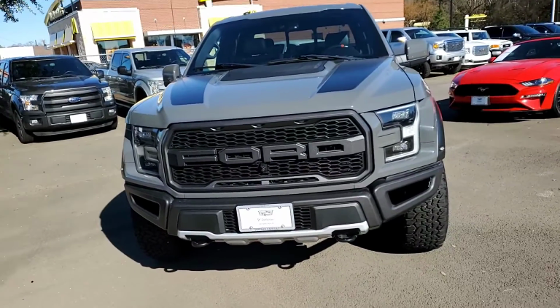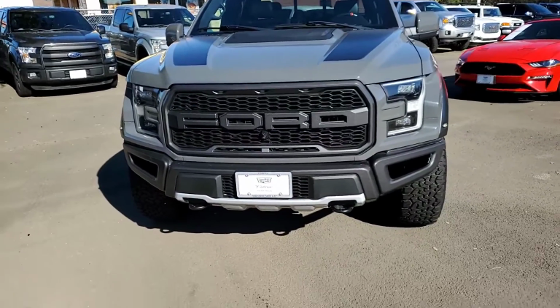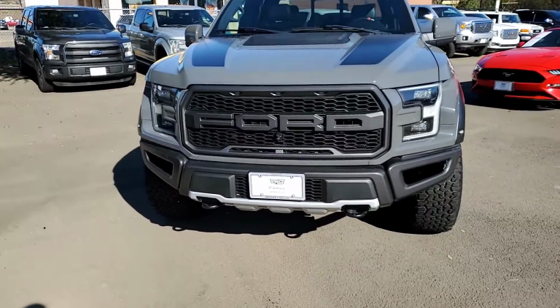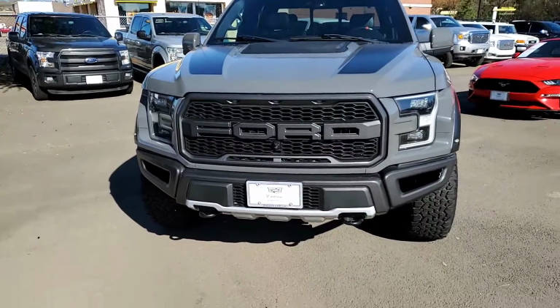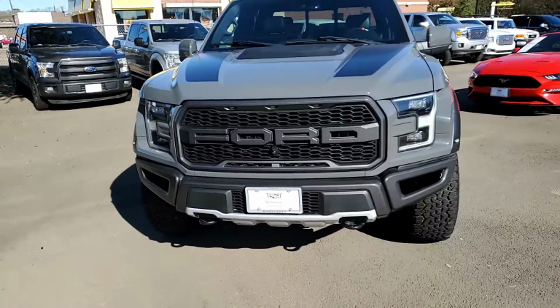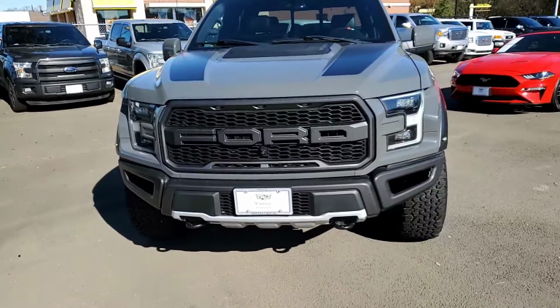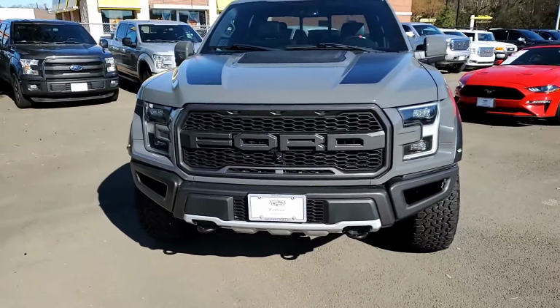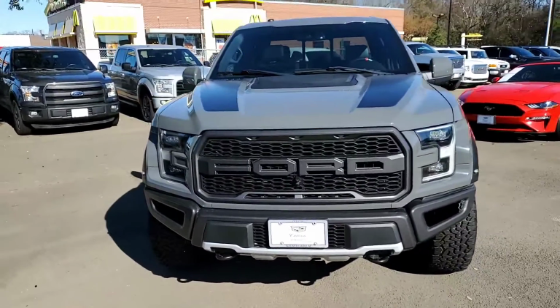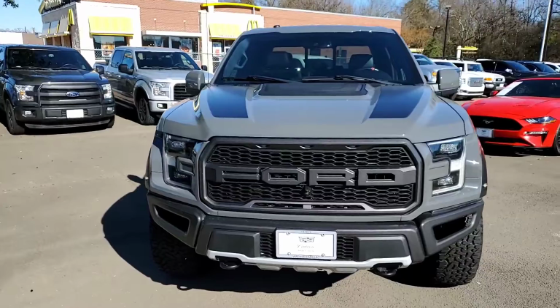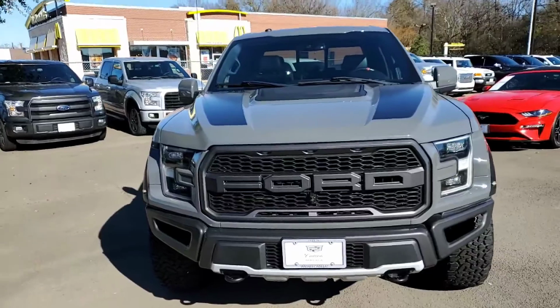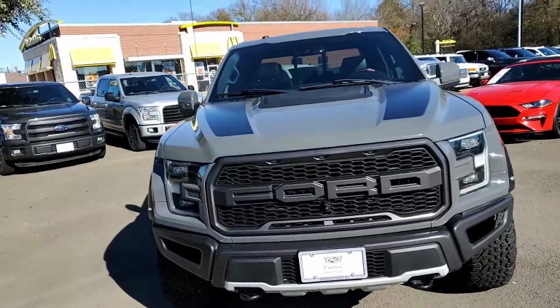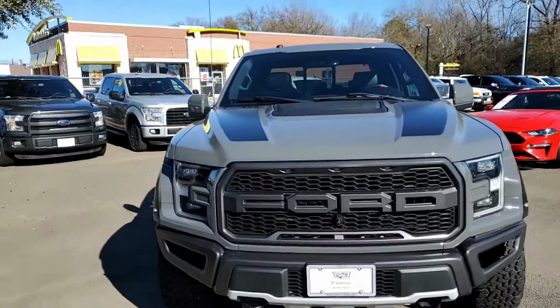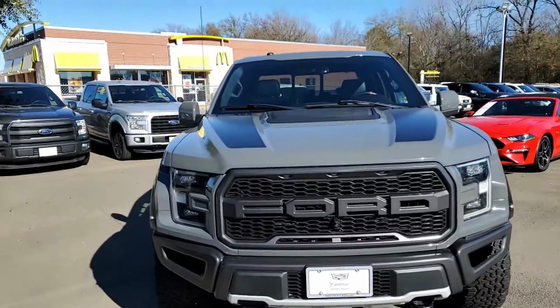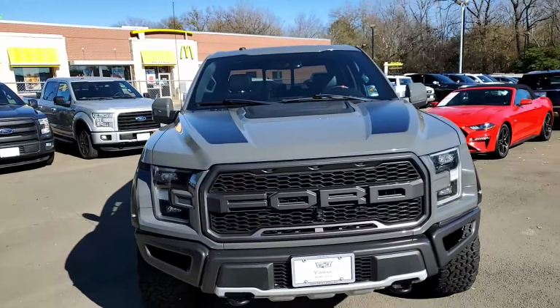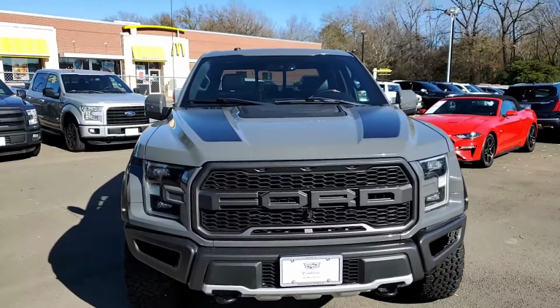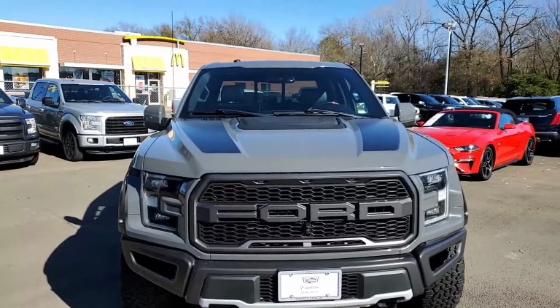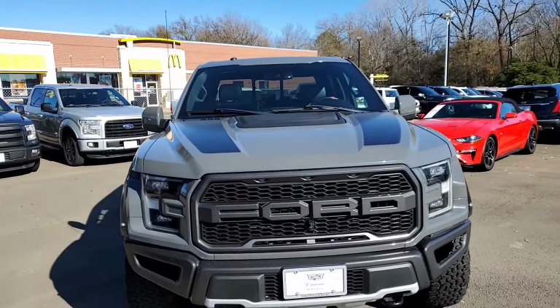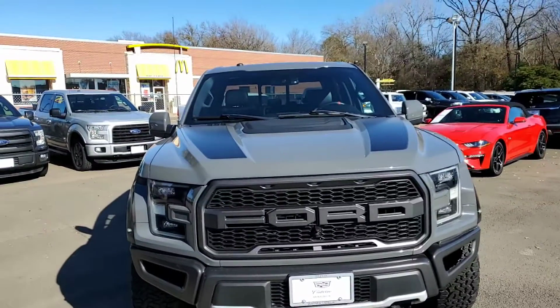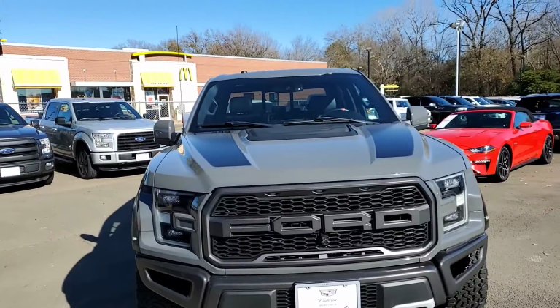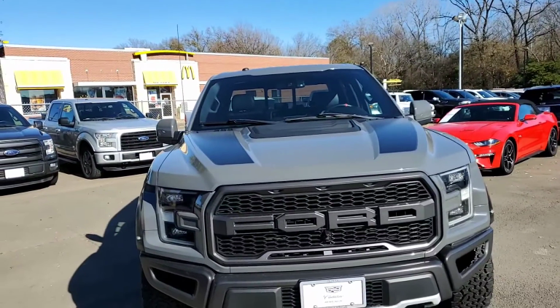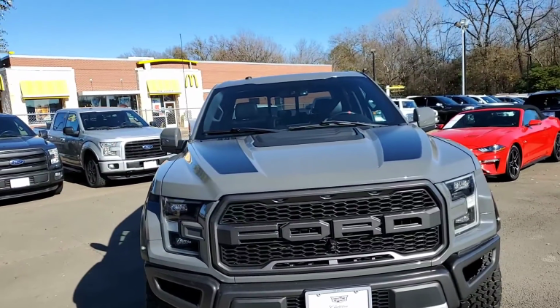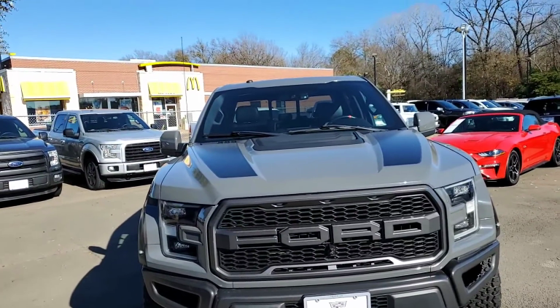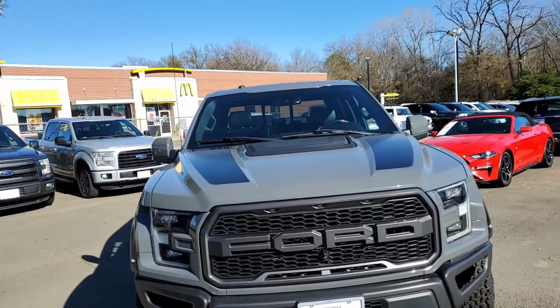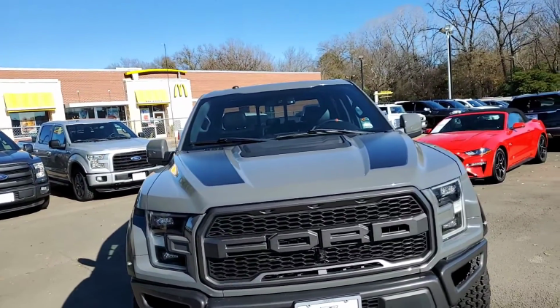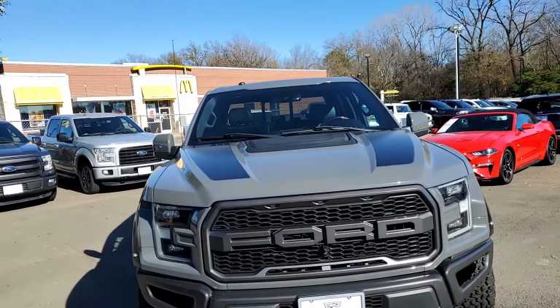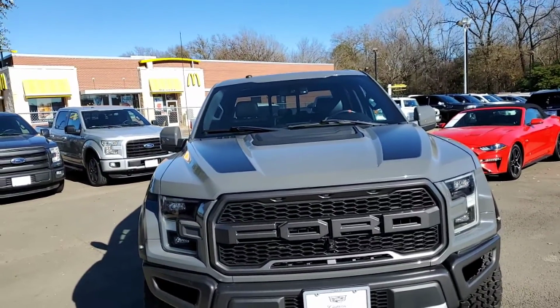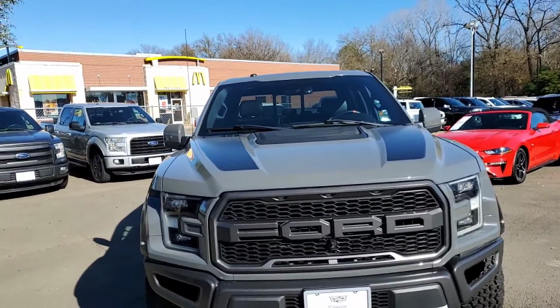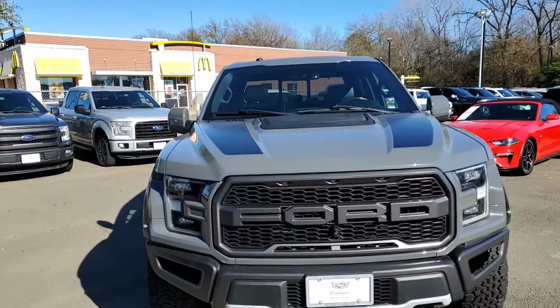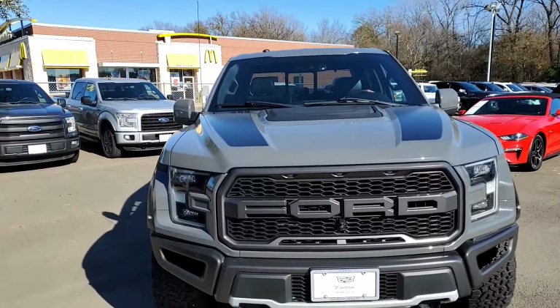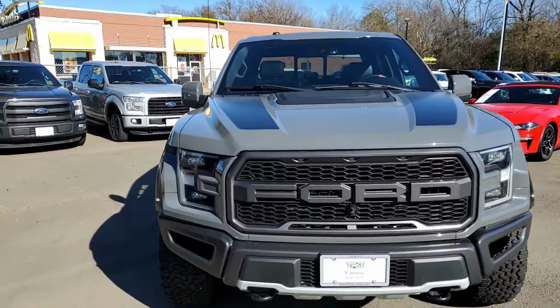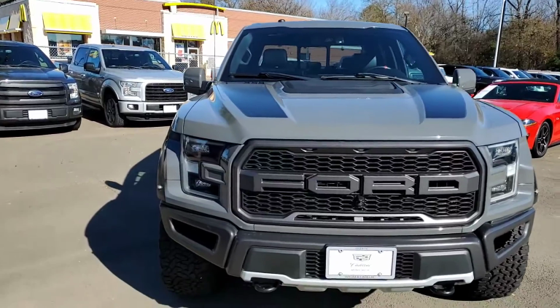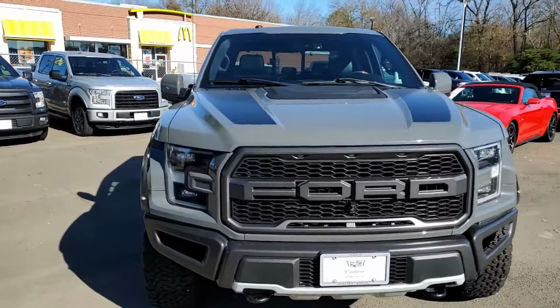Hey Clay, it's NARS with Wagner Cadillac up here in Tyler, Texas. Wanted to give you a quick walk around video of the 2018 Ford F-150 Raptor you inquired about.